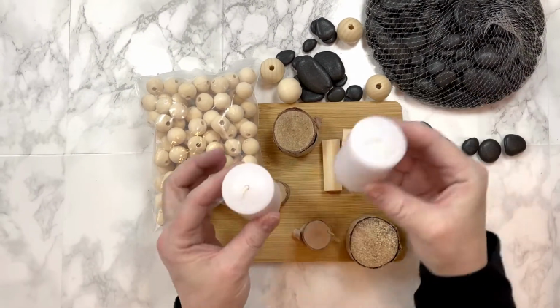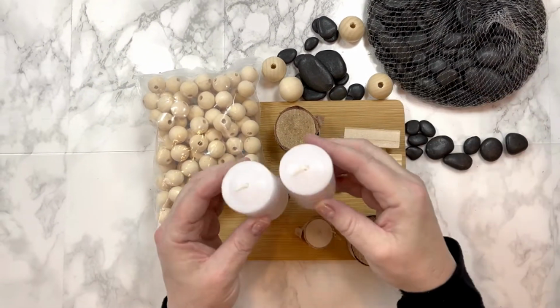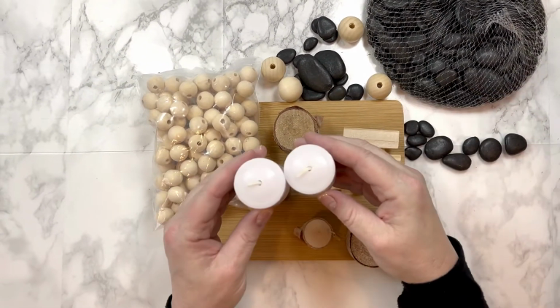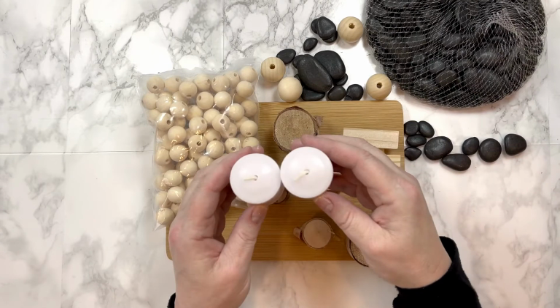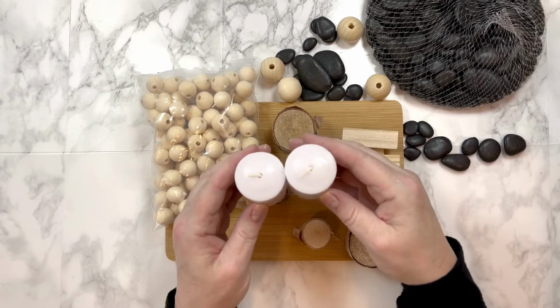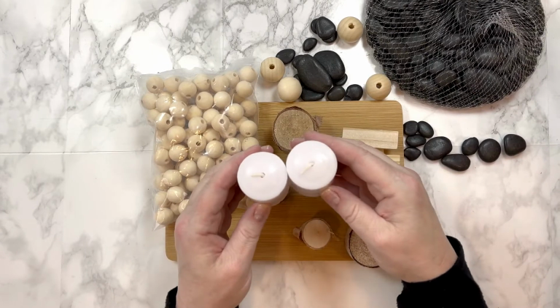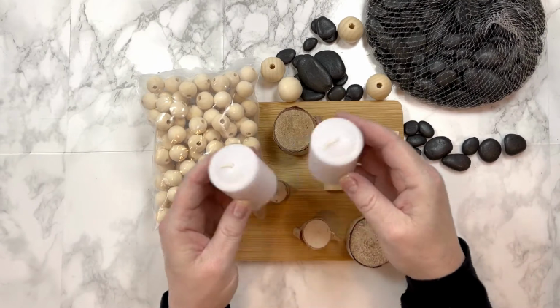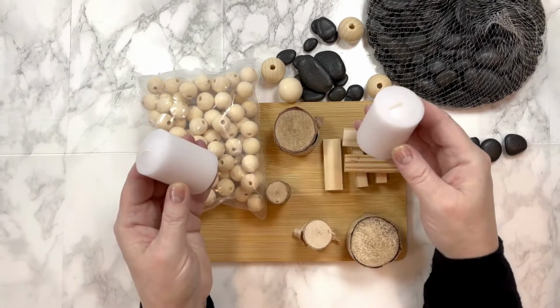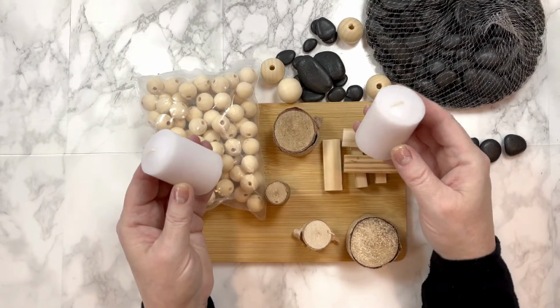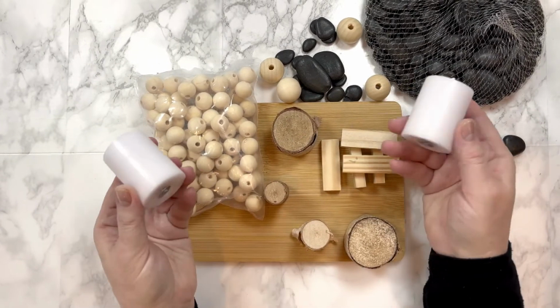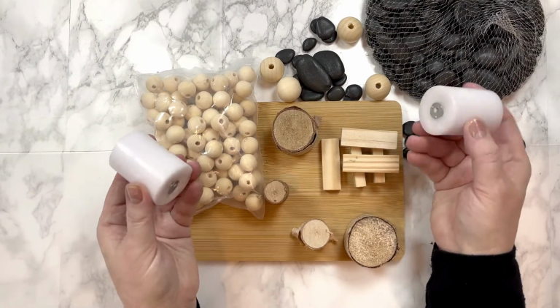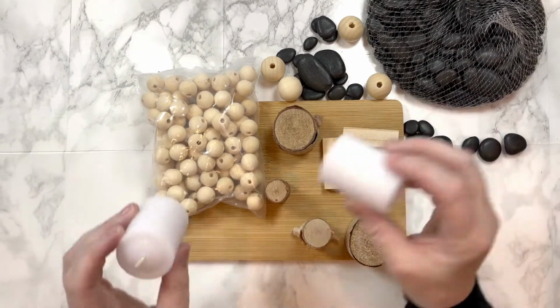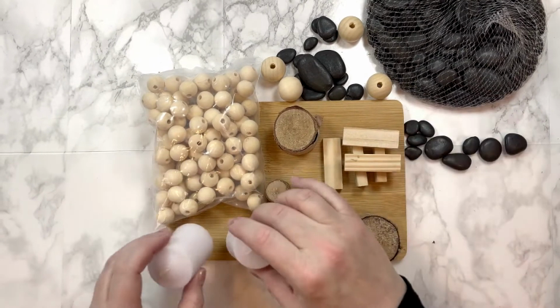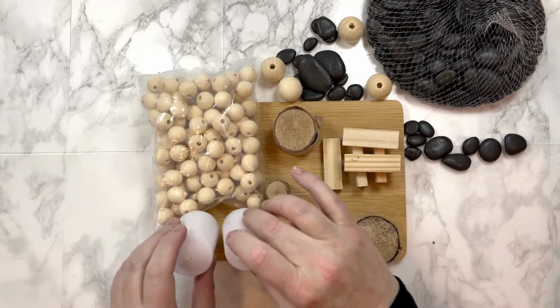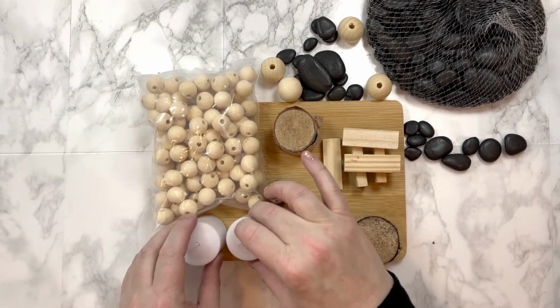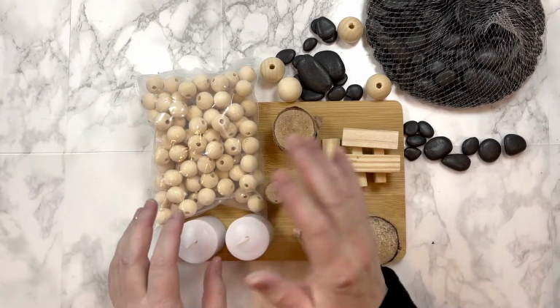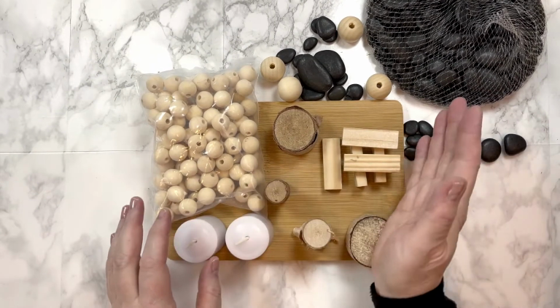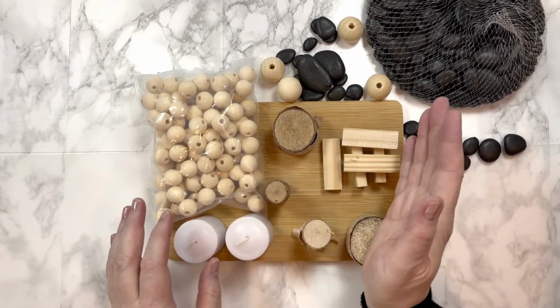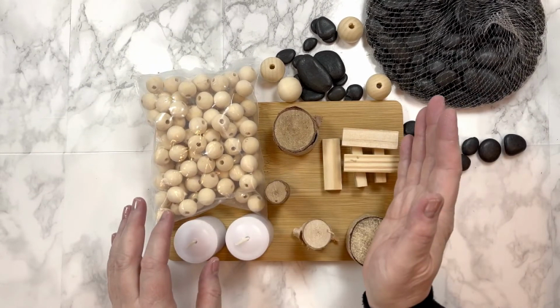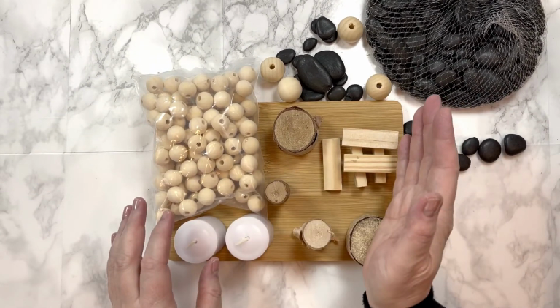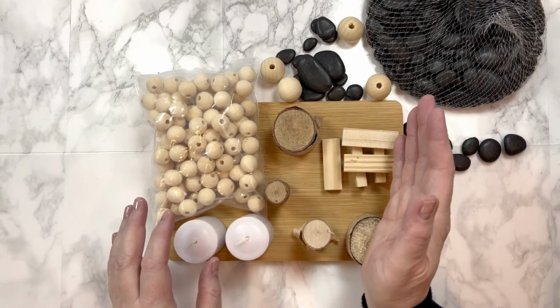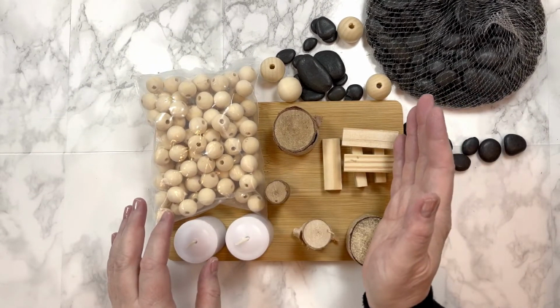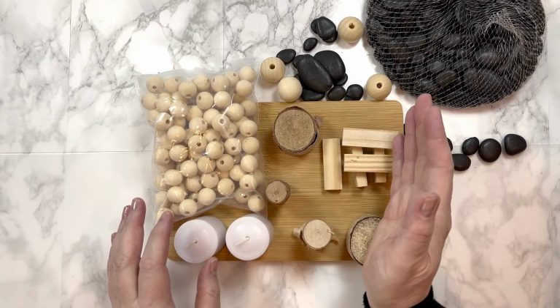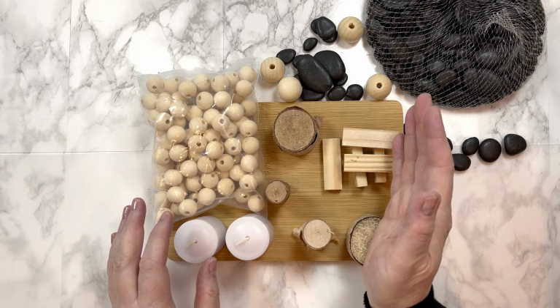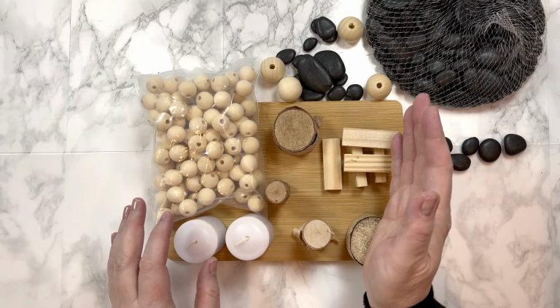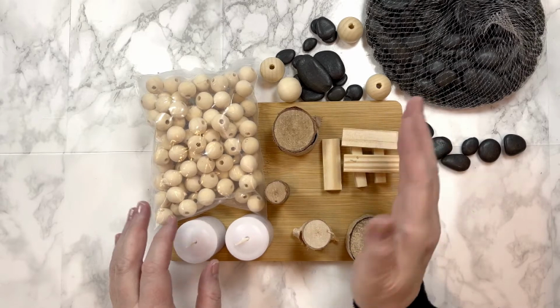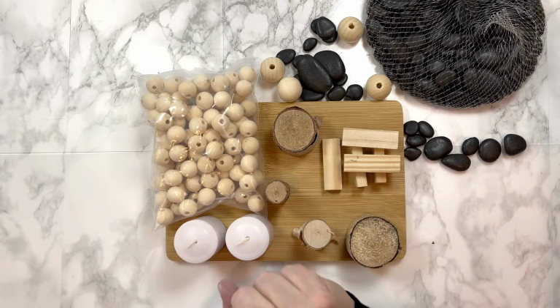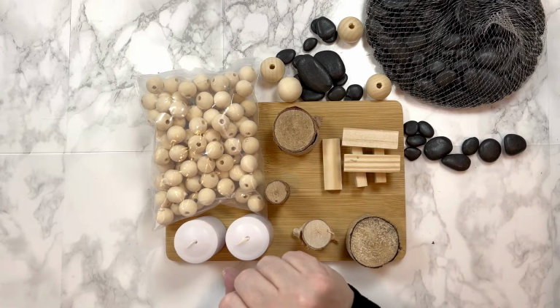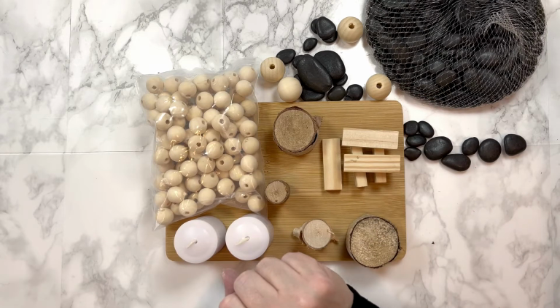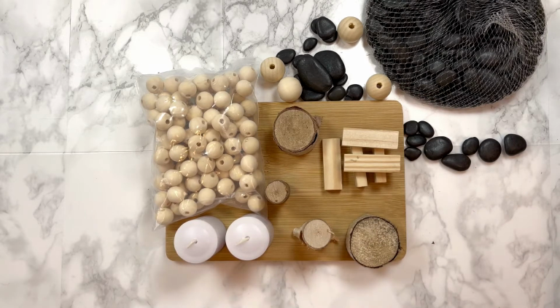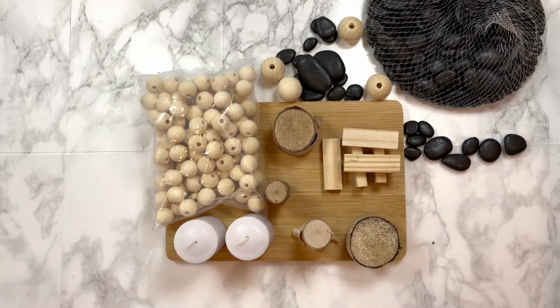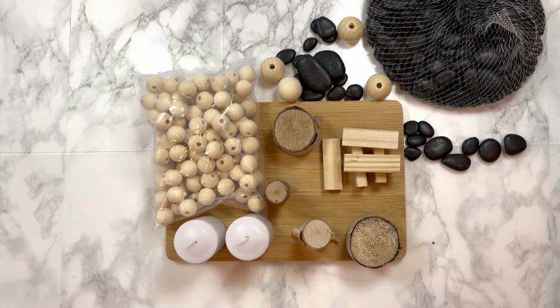Lastly we'll be using three of the white votive candles. They come in a four pack from the Dollar Tree but we are only going to be using three of them today.